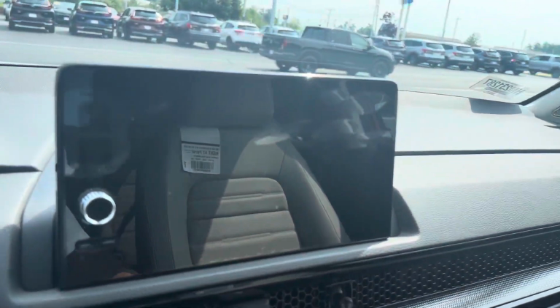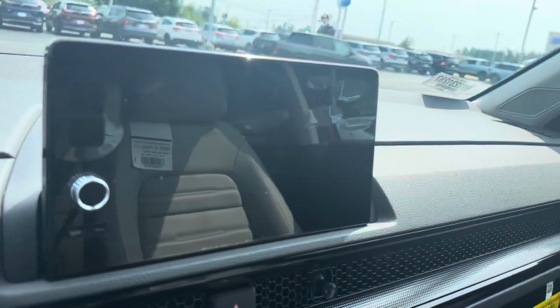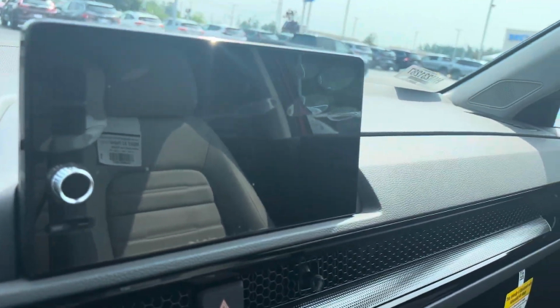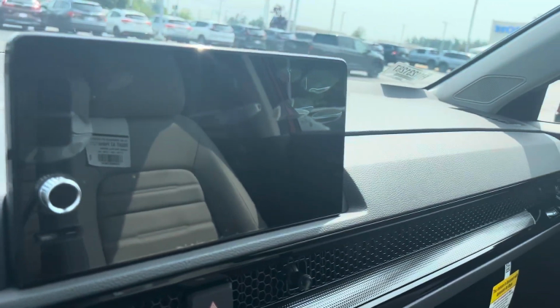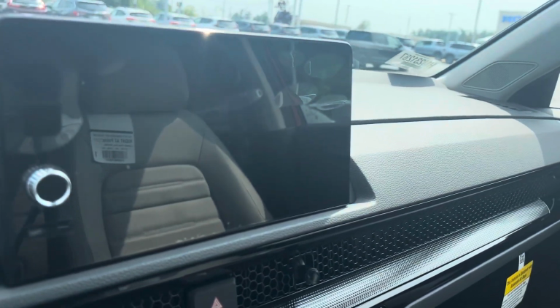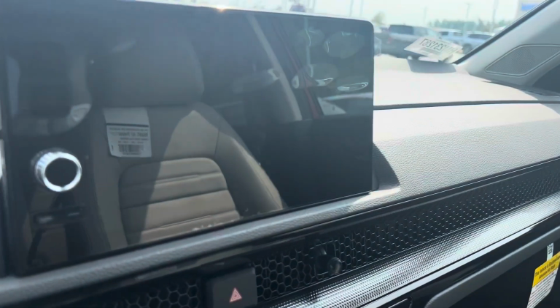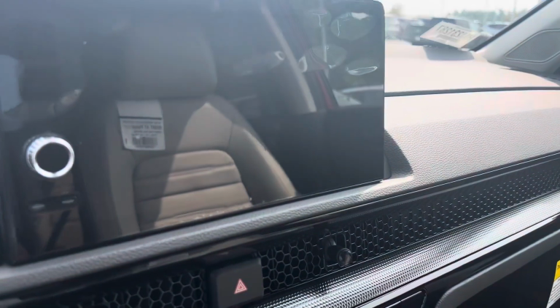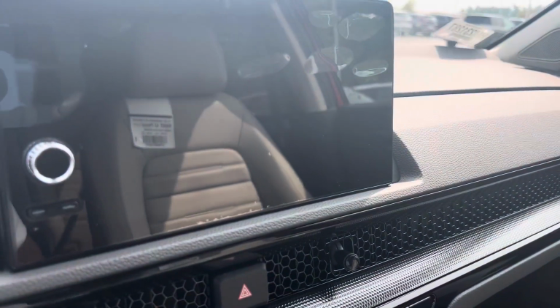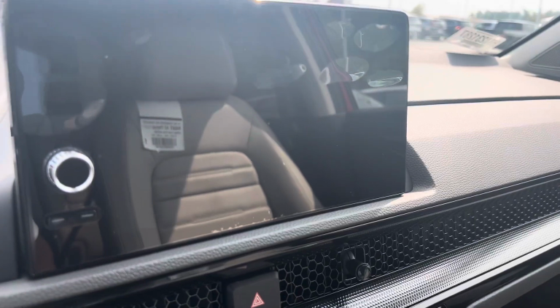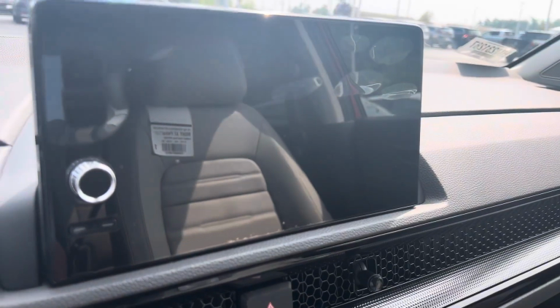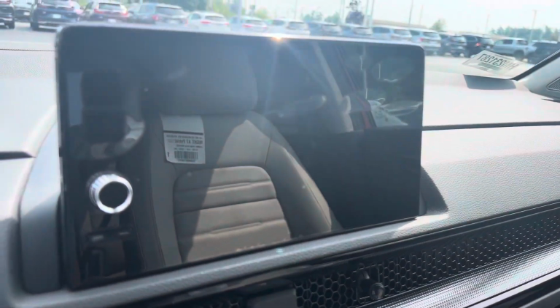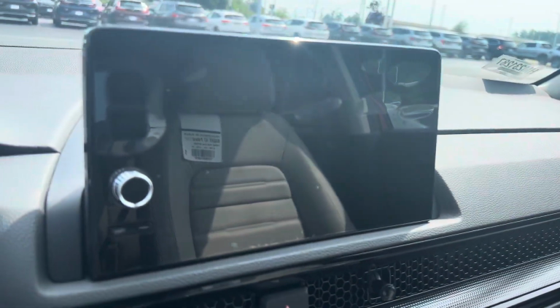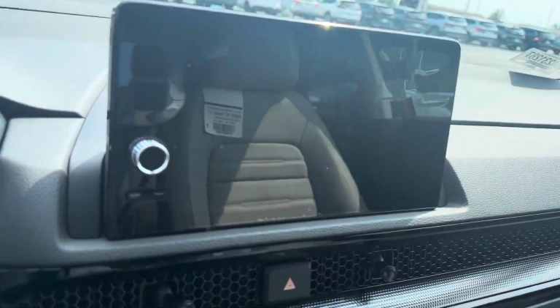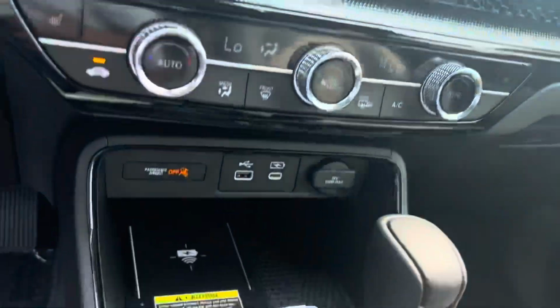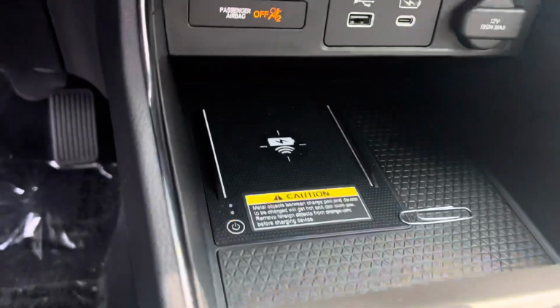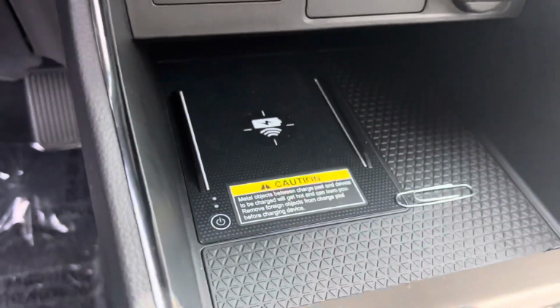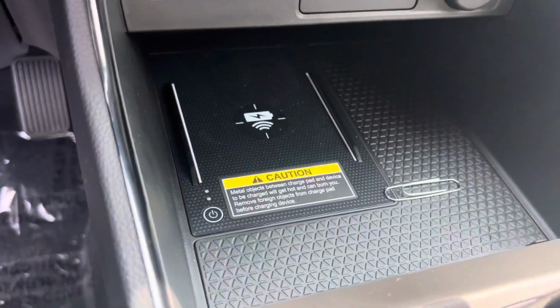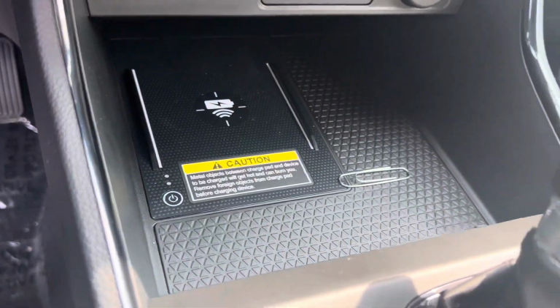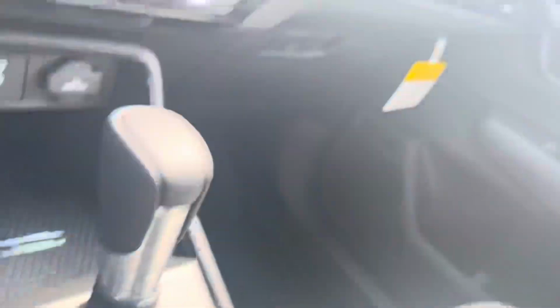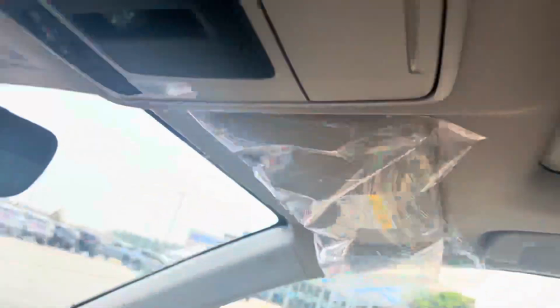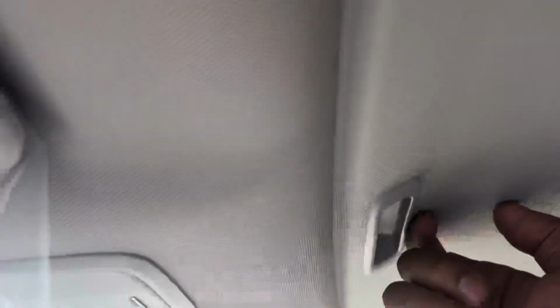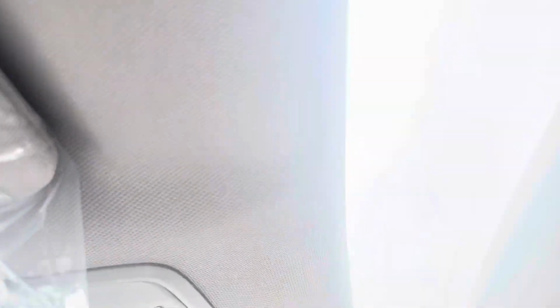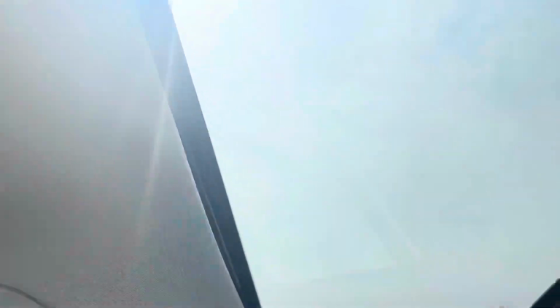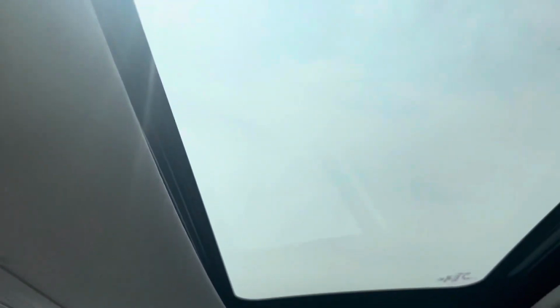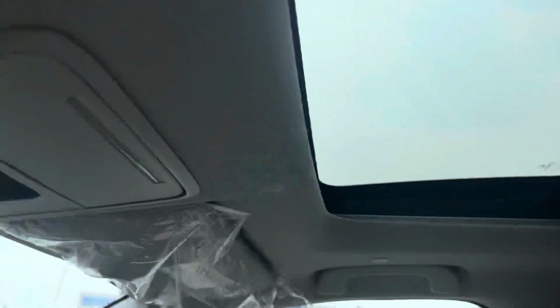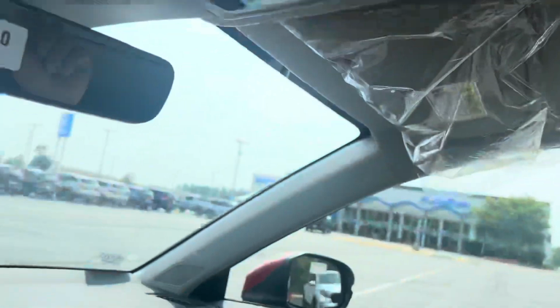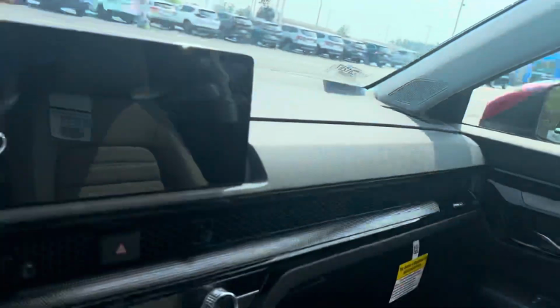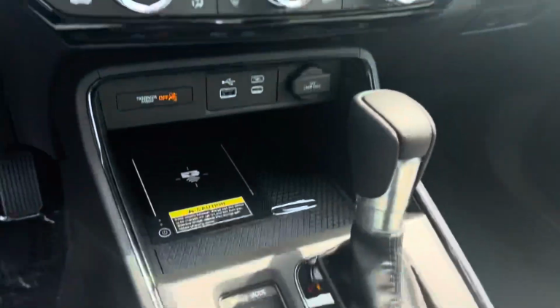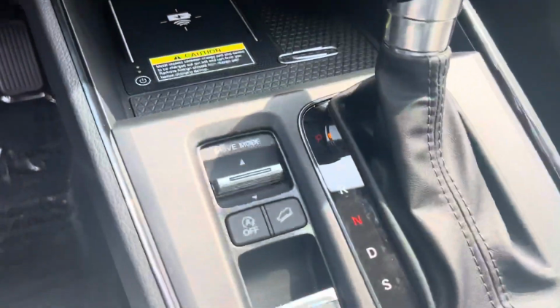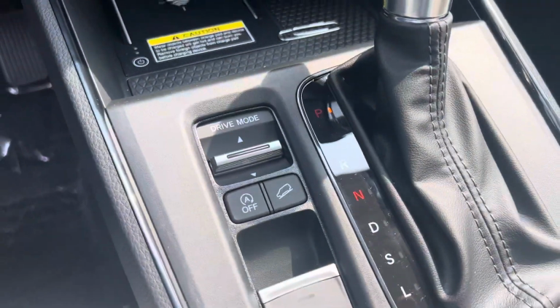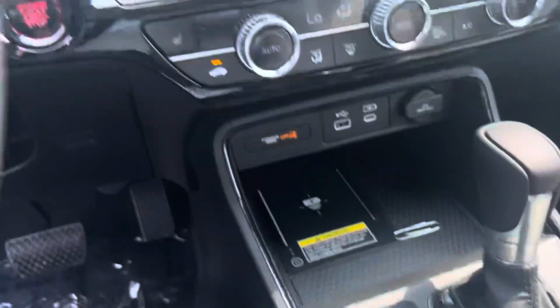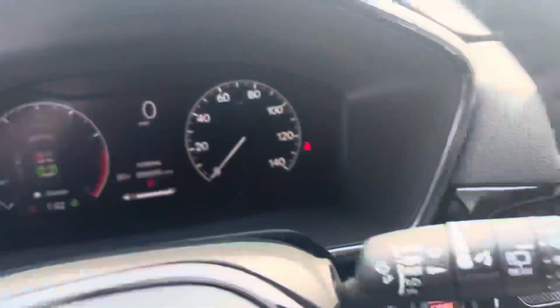You have your heated seats, as well as a couple of modes. This would be your audio infotainment center — the vehicle has not had all of the features turned on just yet. That's your wireless phone charging pad. It does come equipped with a one-touch sunroof, moonroof. A couple of drive modes as well.